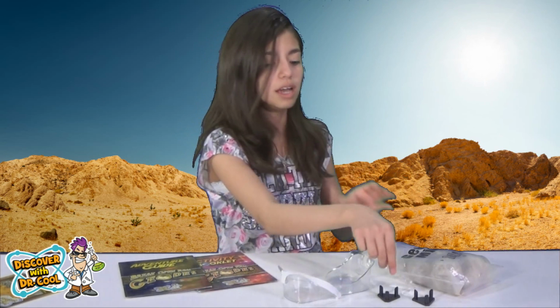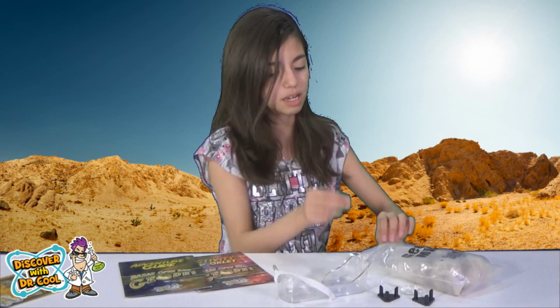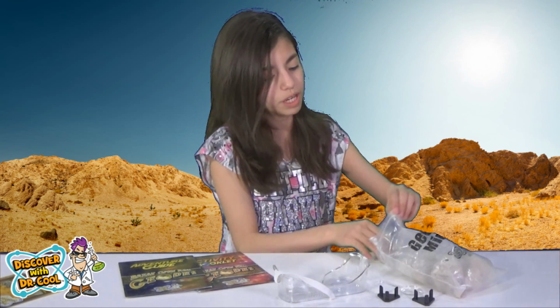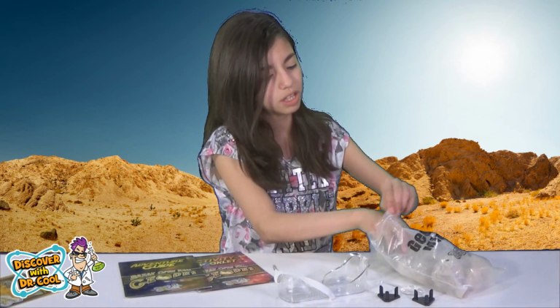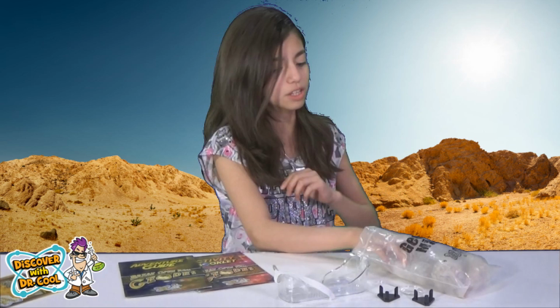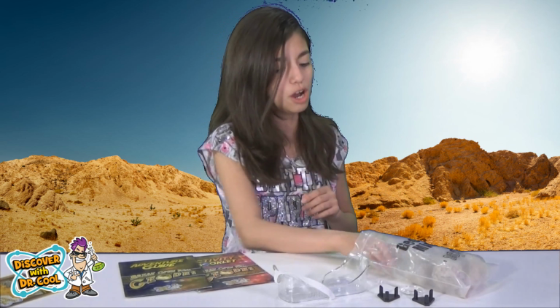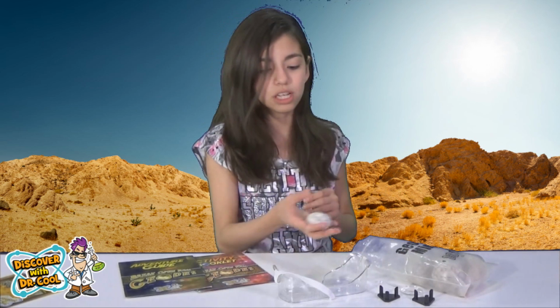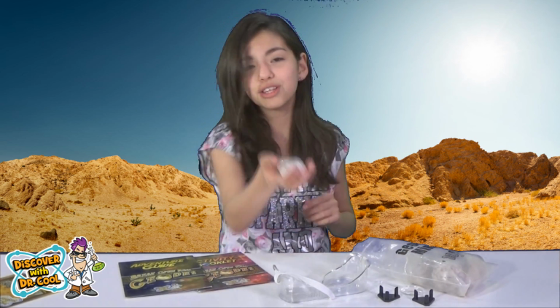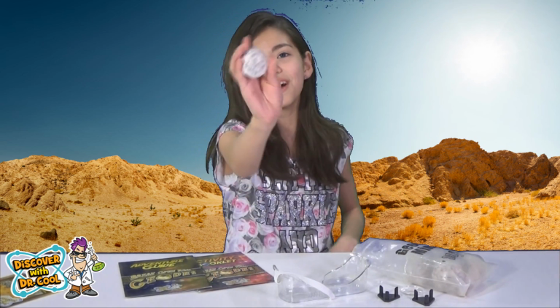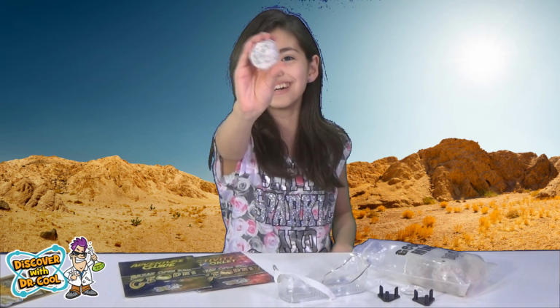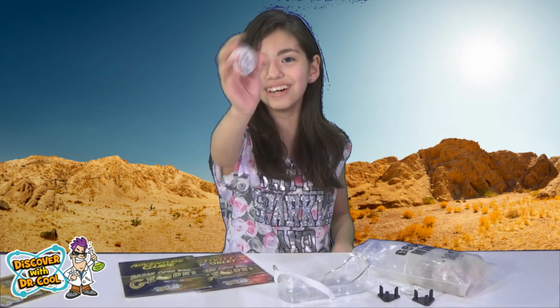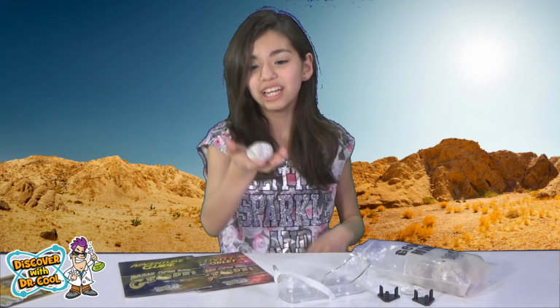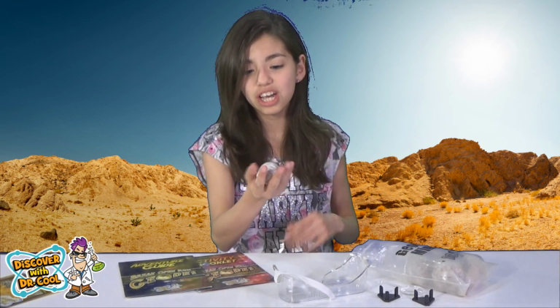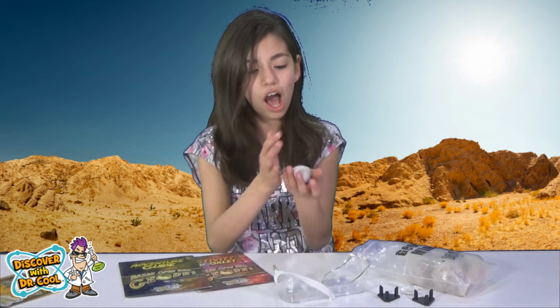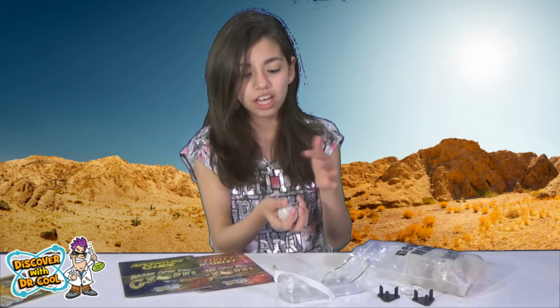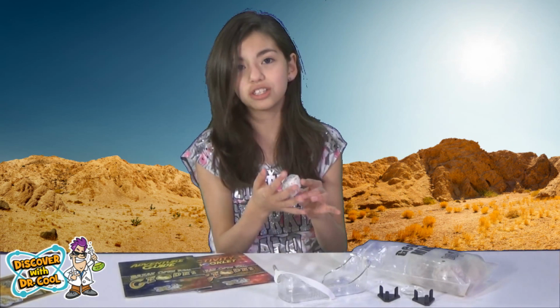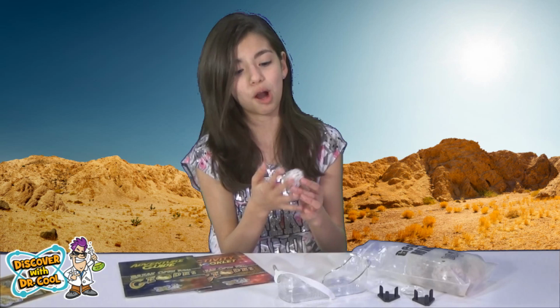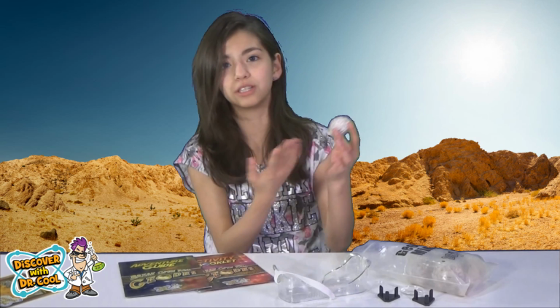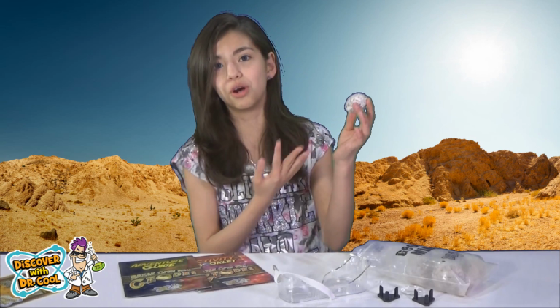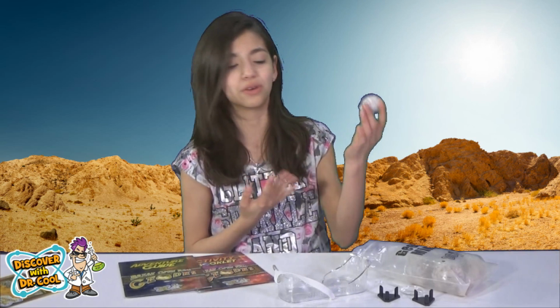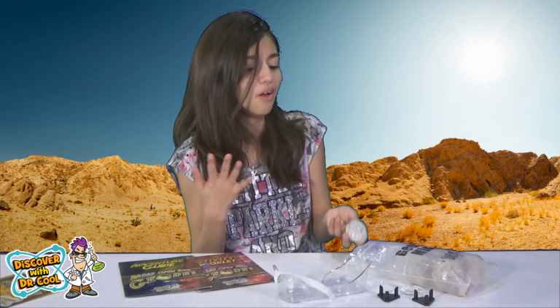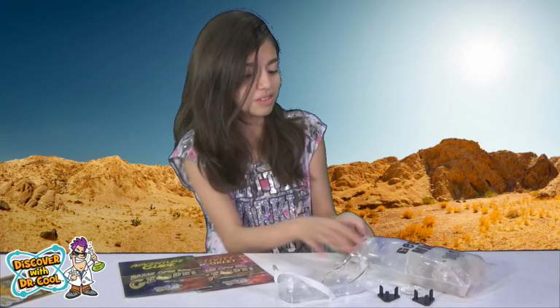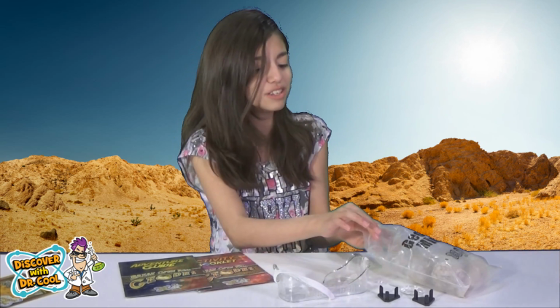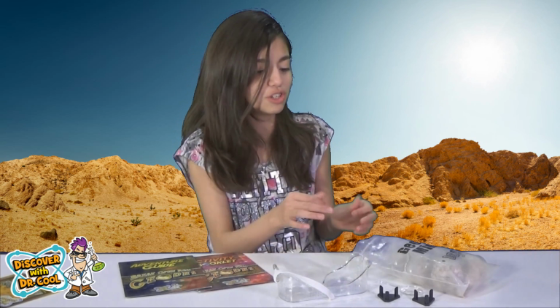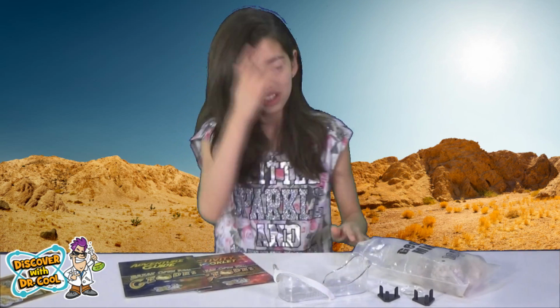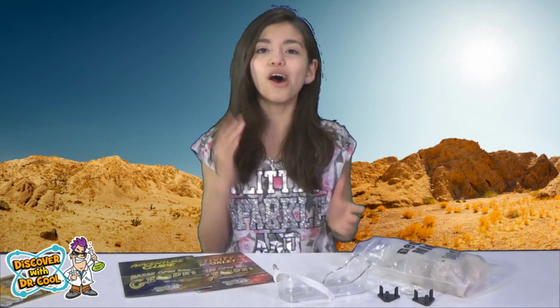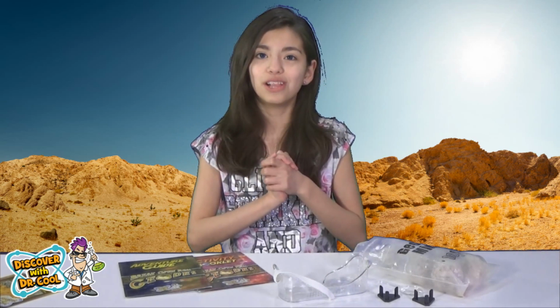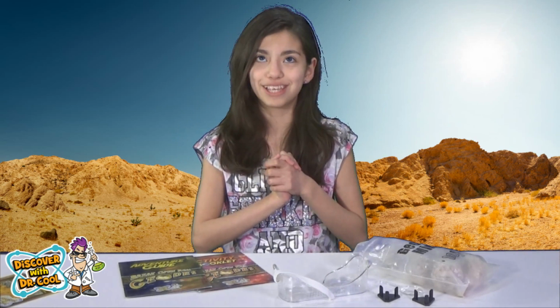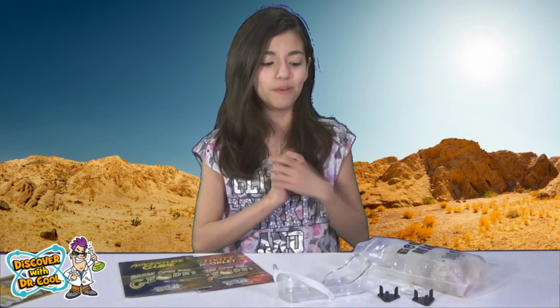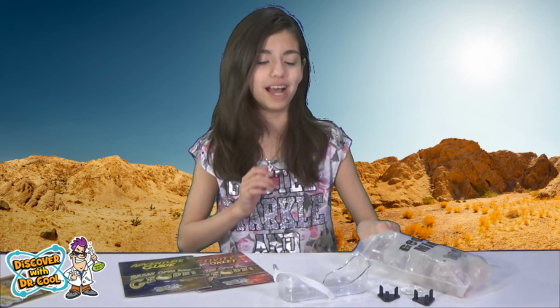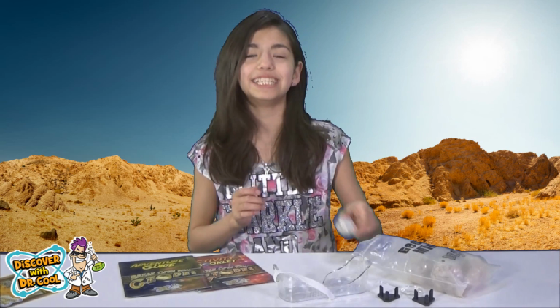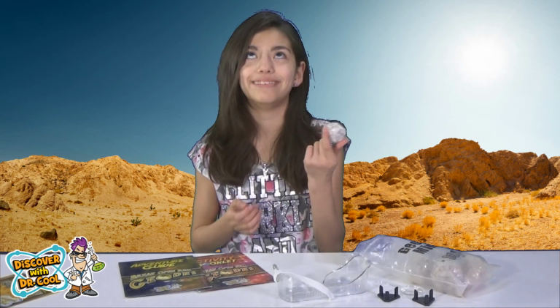And then it comes with the geodes. Look at this one — oh it's so cute. It looks like a rock, but it's a geode. It's like a hidden treasure. So let's get opening on the geodes.